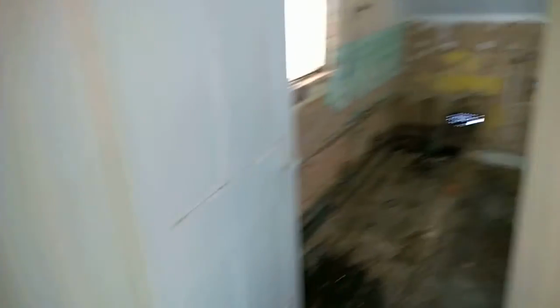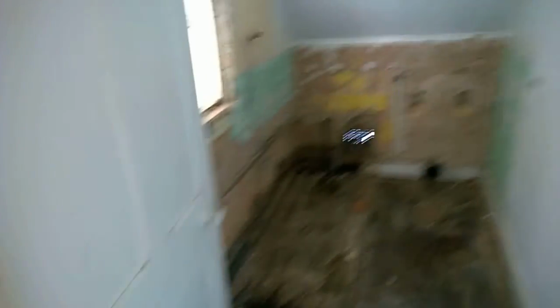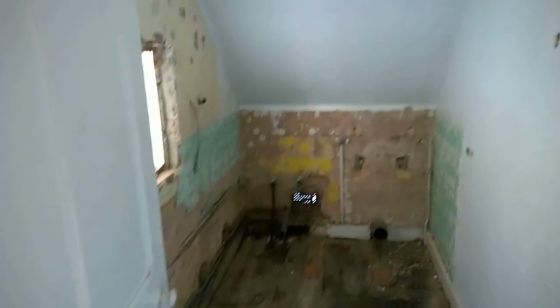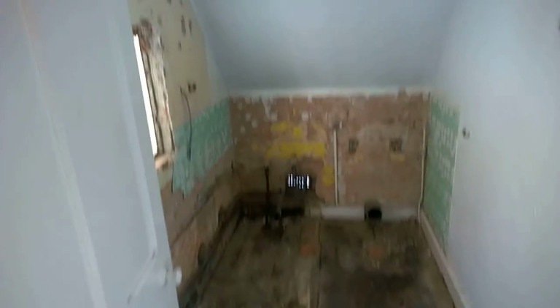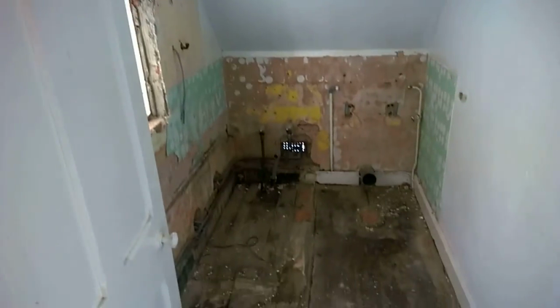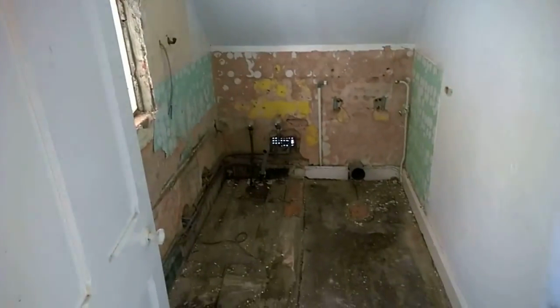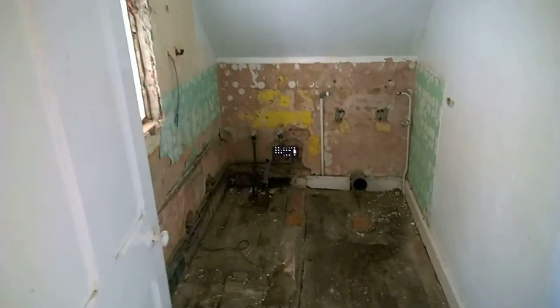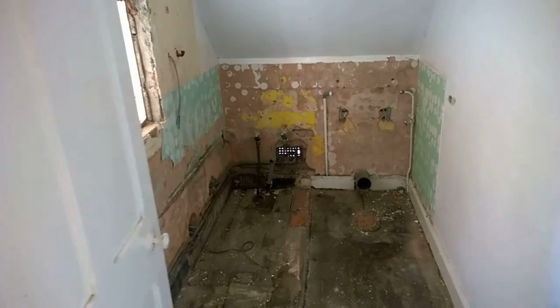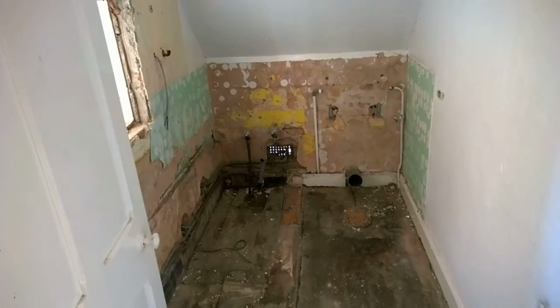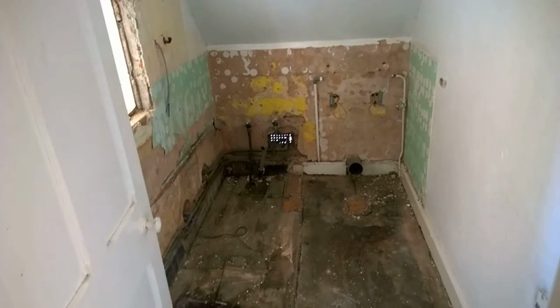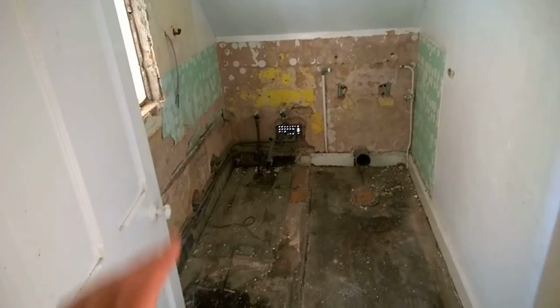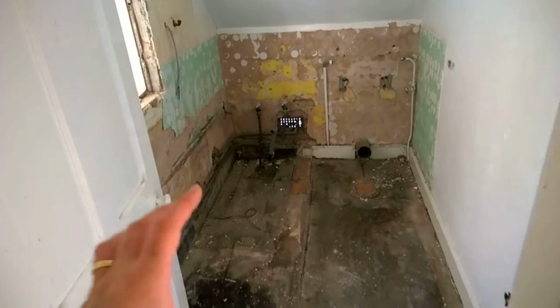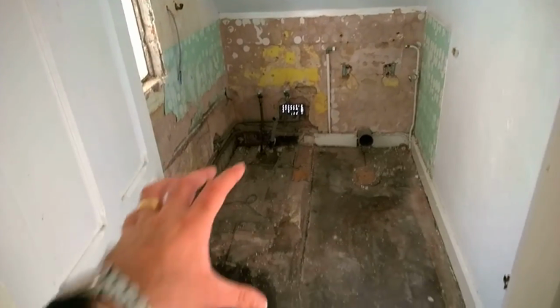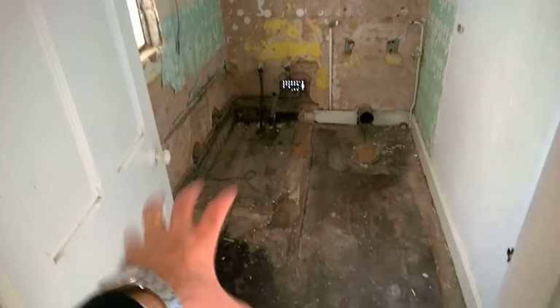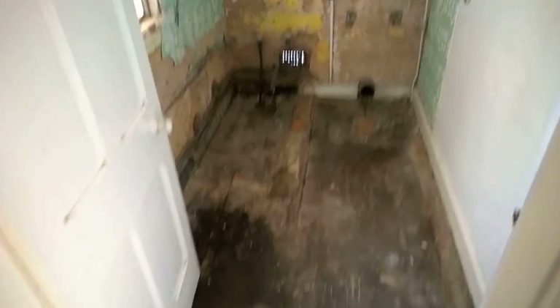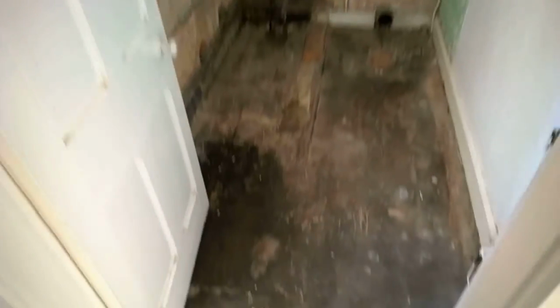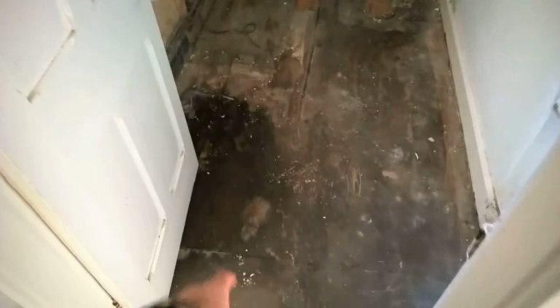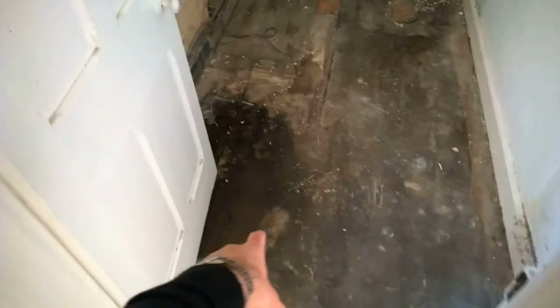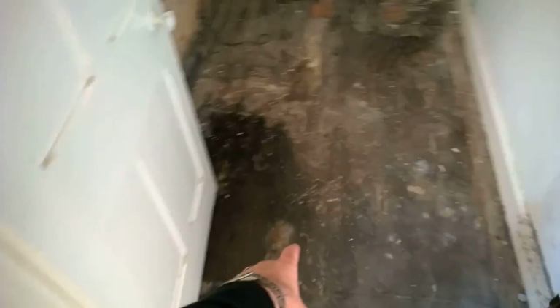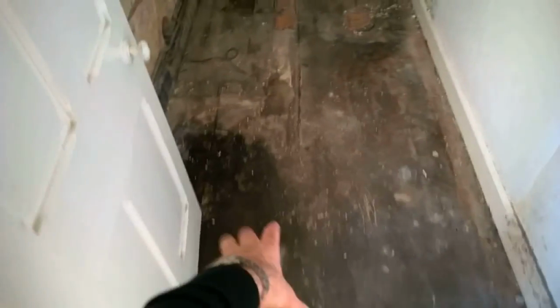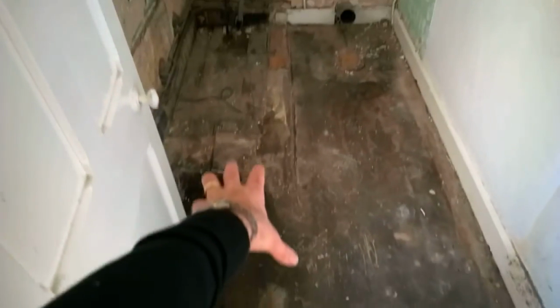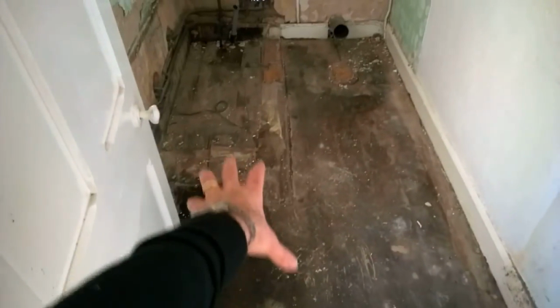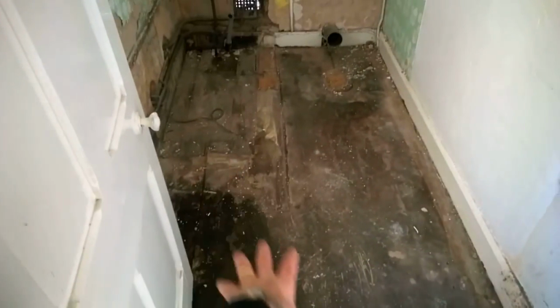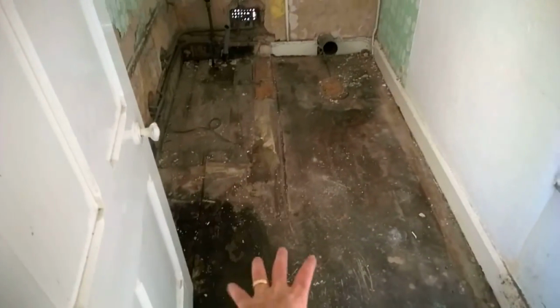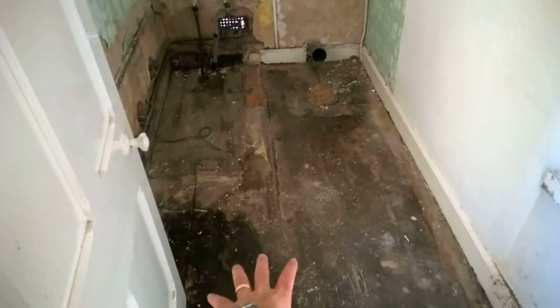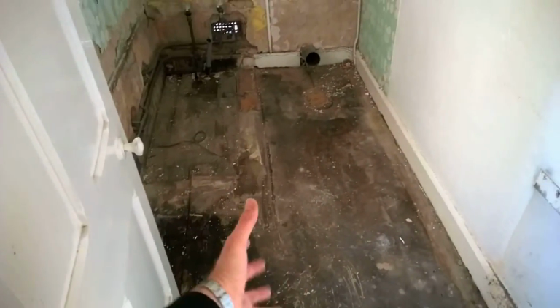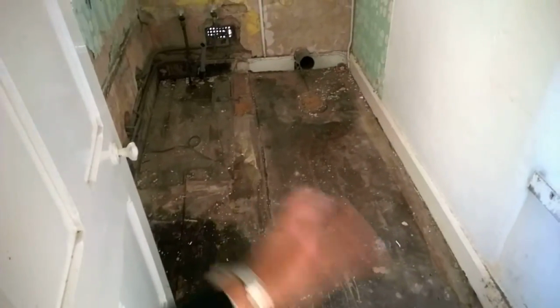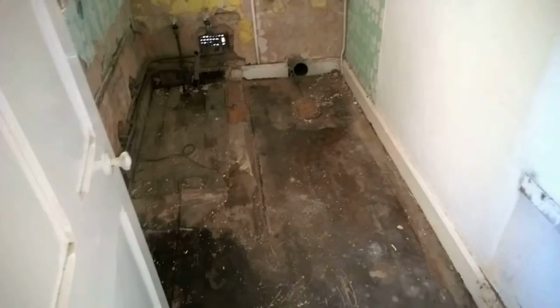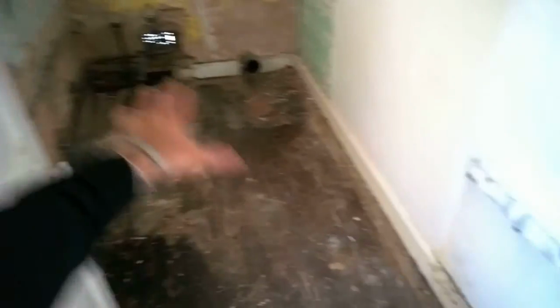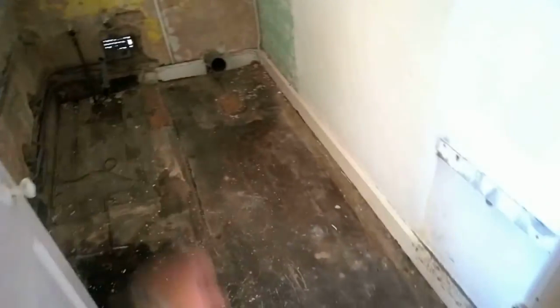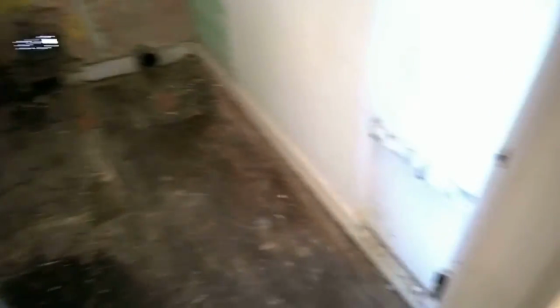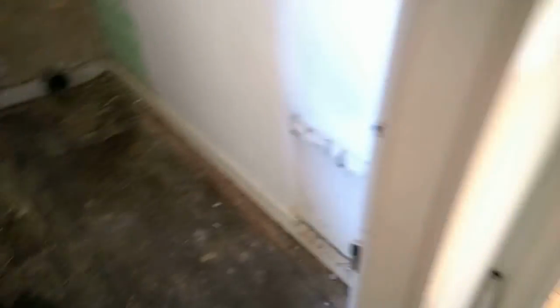The whole bathroom is stripped out there. All the tiles are off. The flooring will come up — we're going to take it basically back to boards everywhere so we can level and re-board.